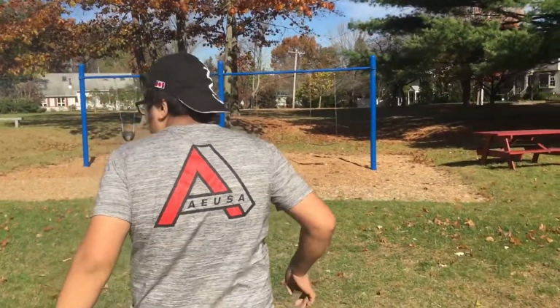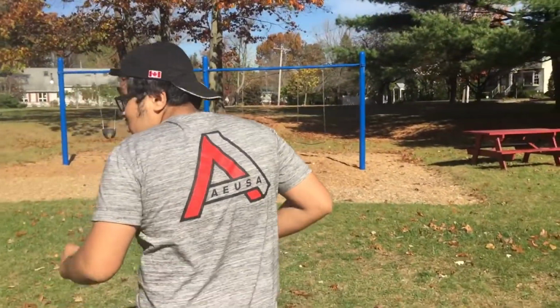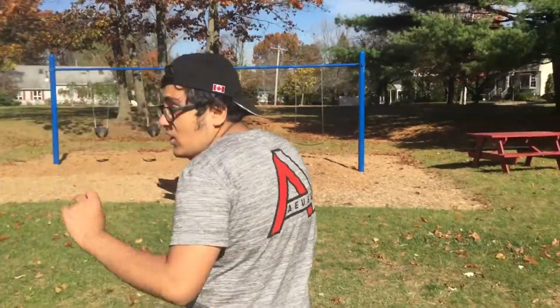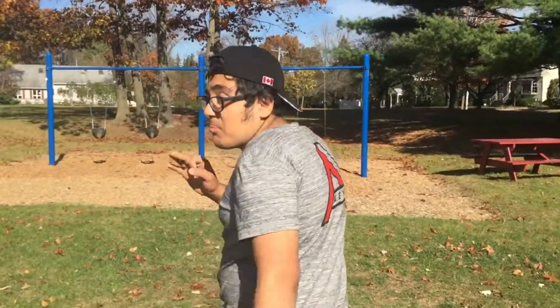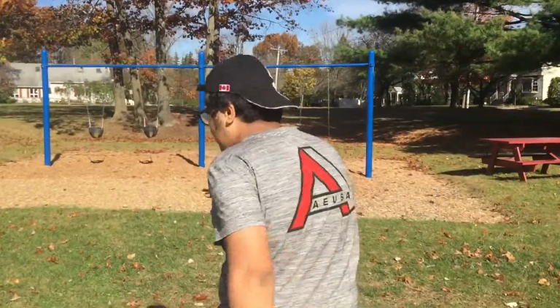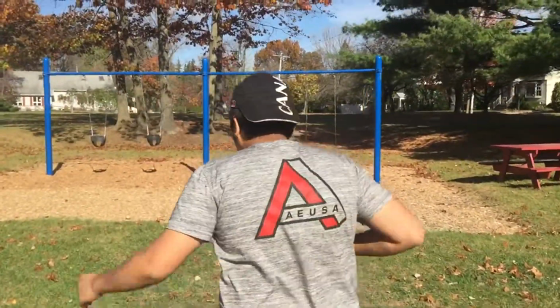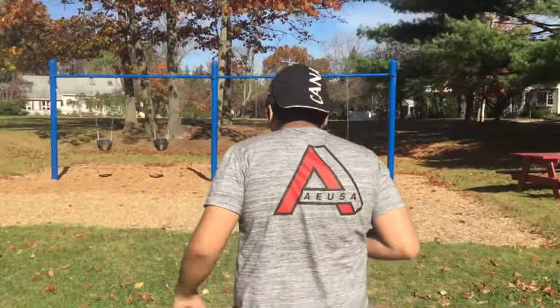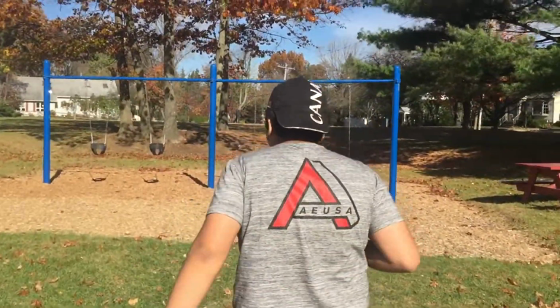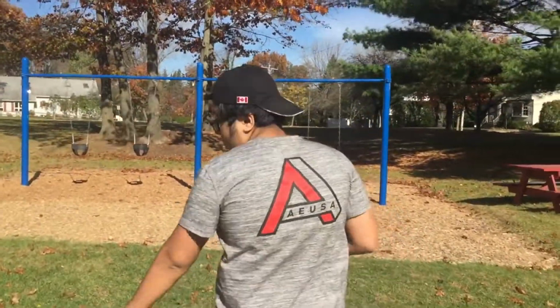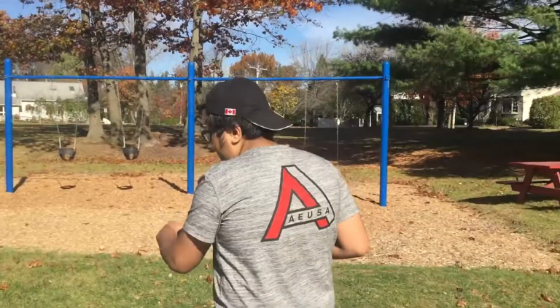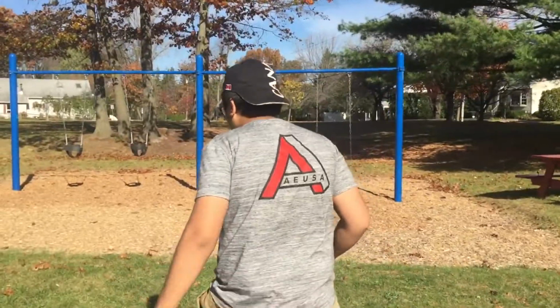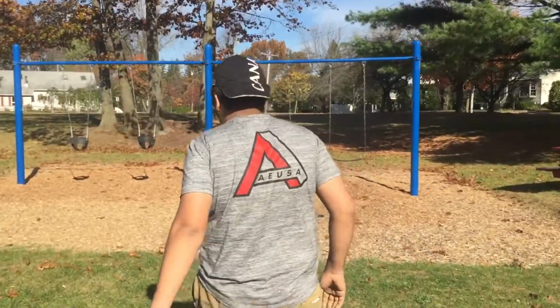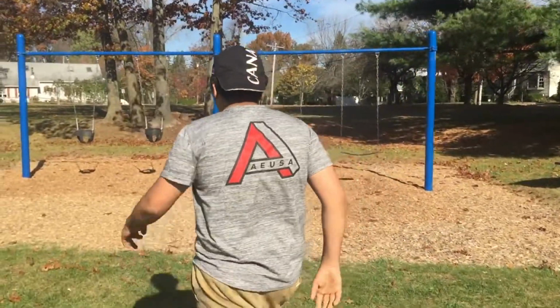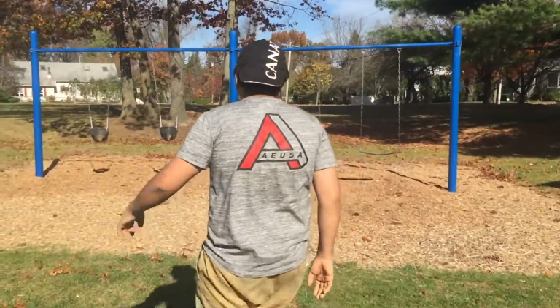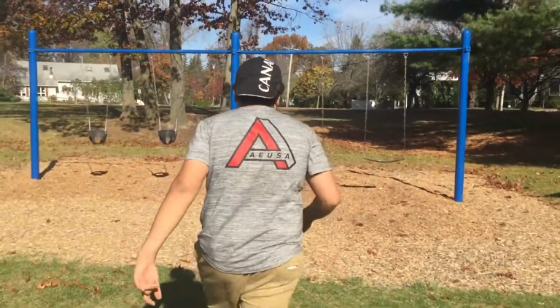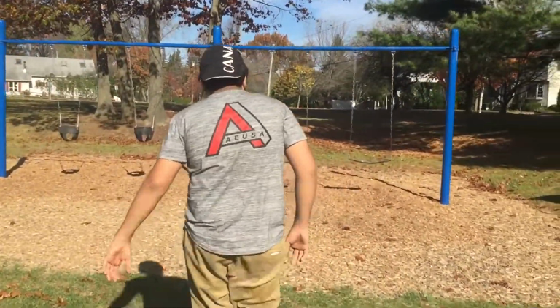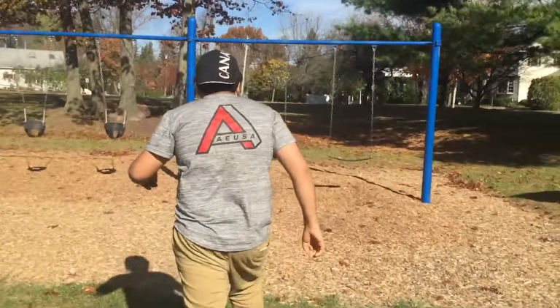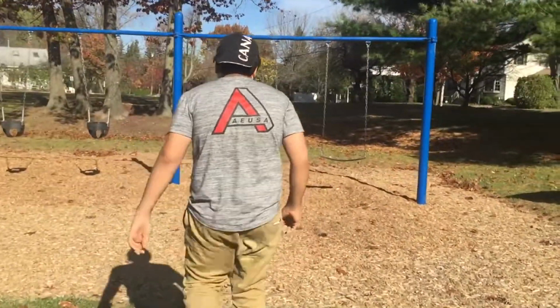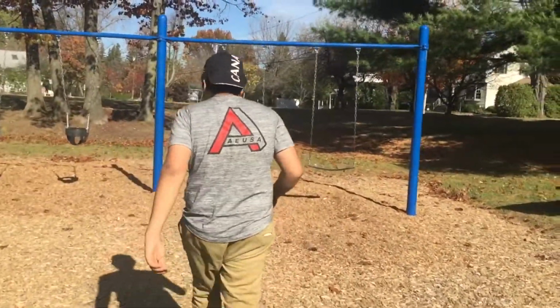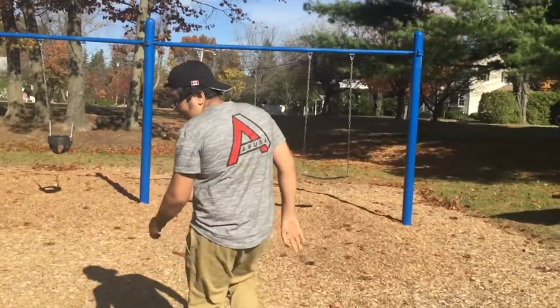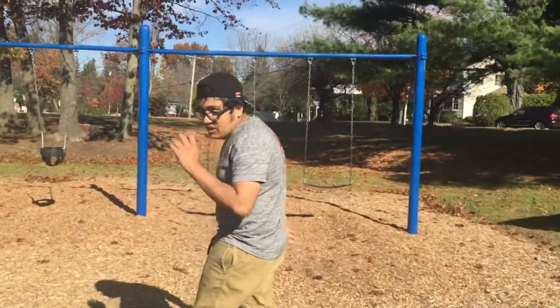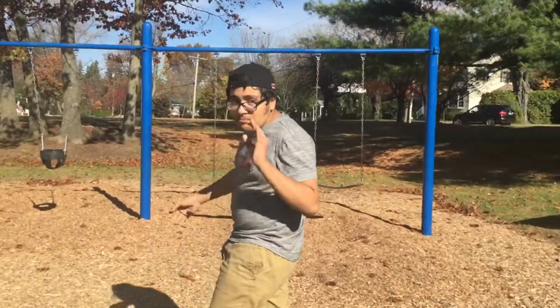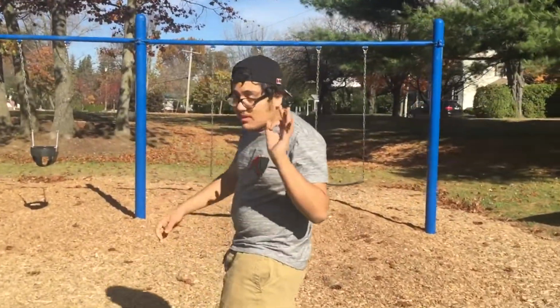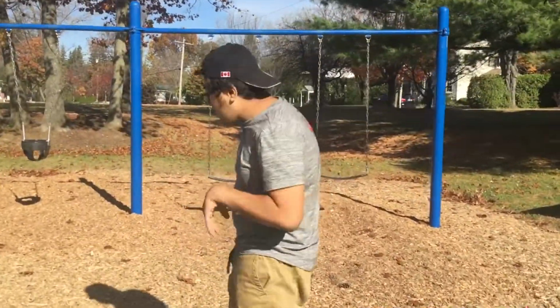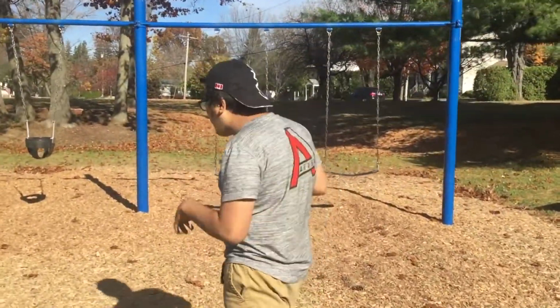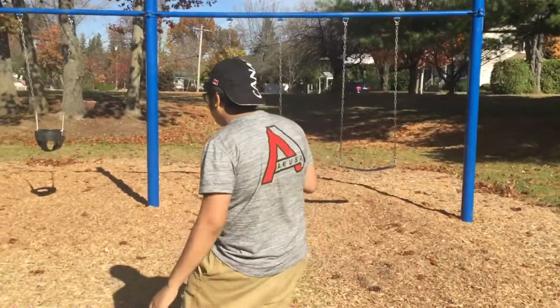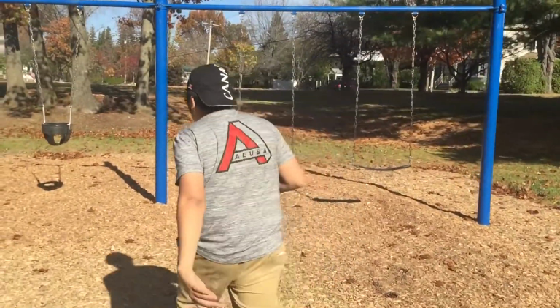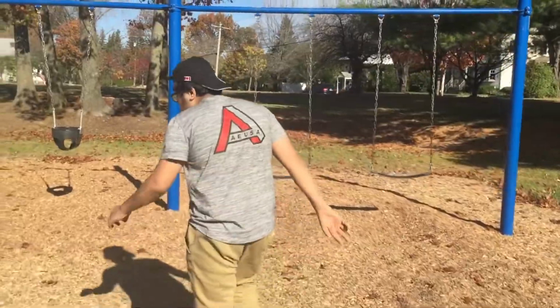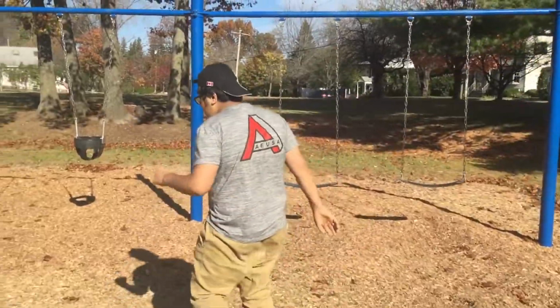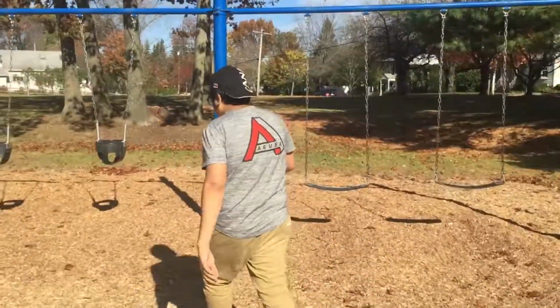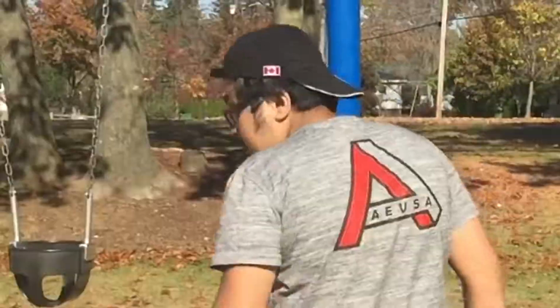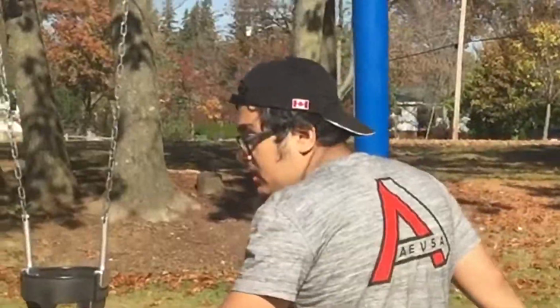First you gotta know how to pump. Really good thing. It sounds like pump, but it's not. It's a pump. It's a P — like a peanut.